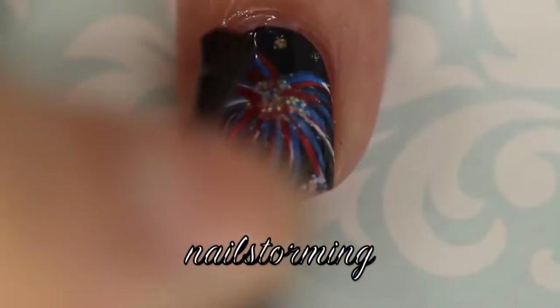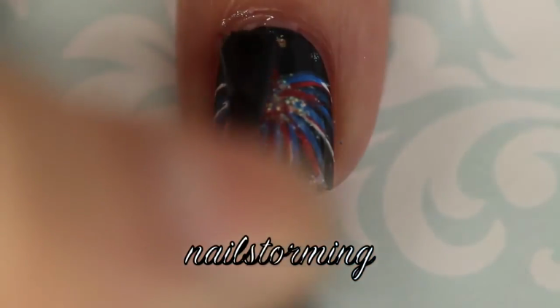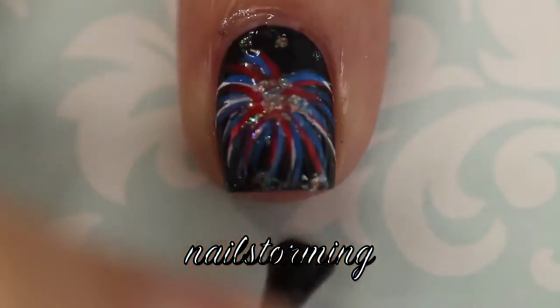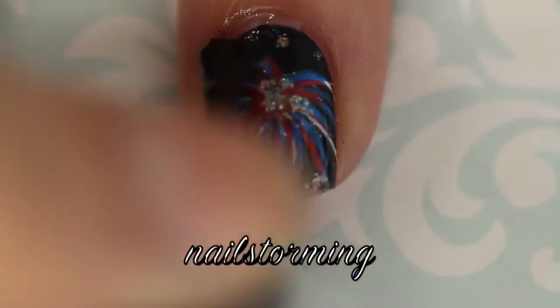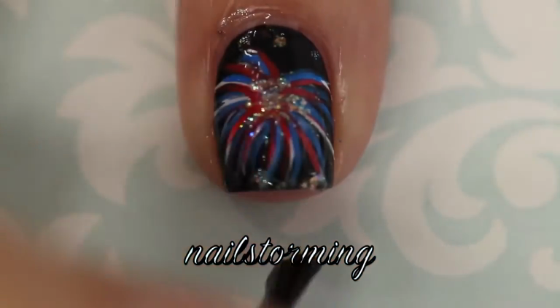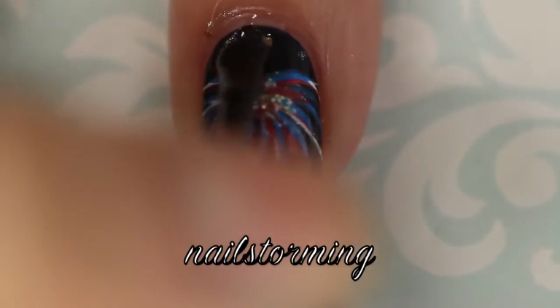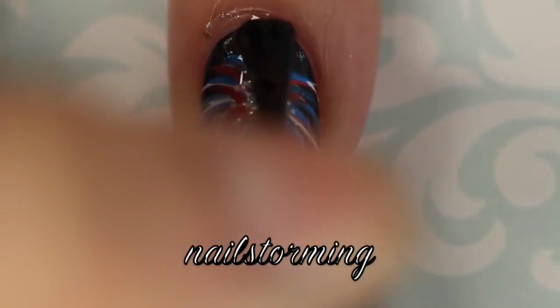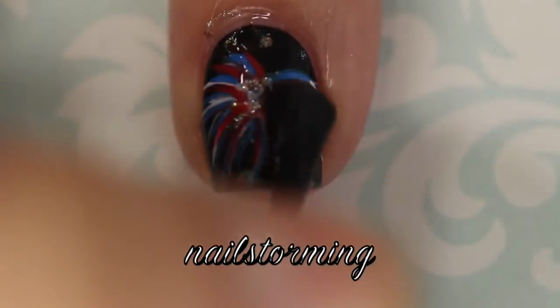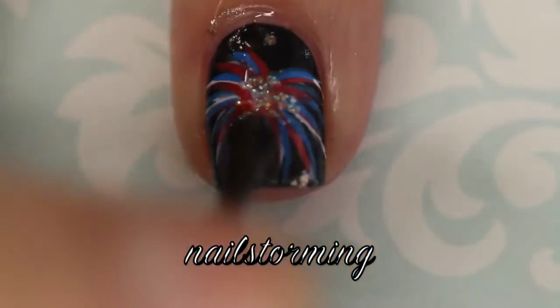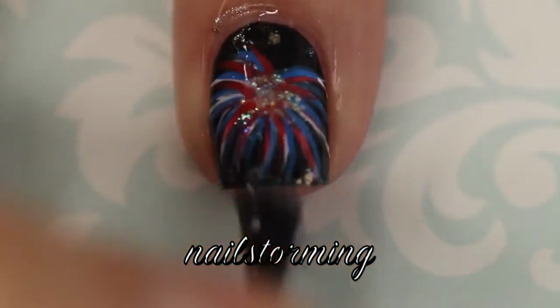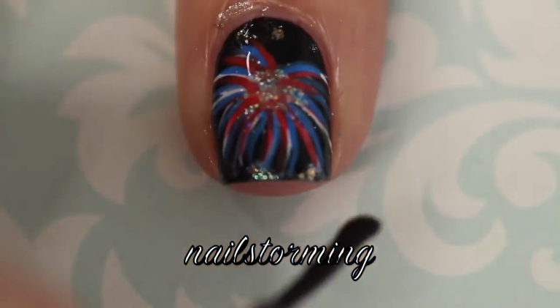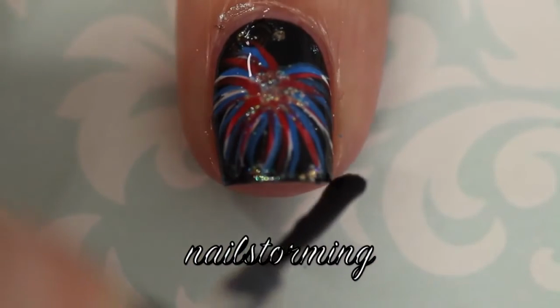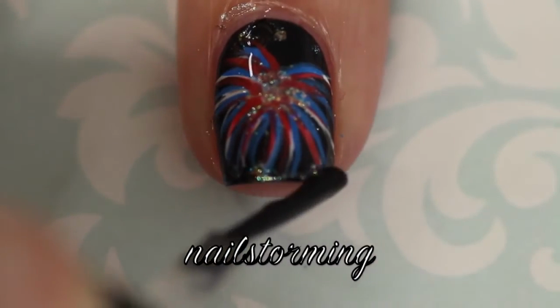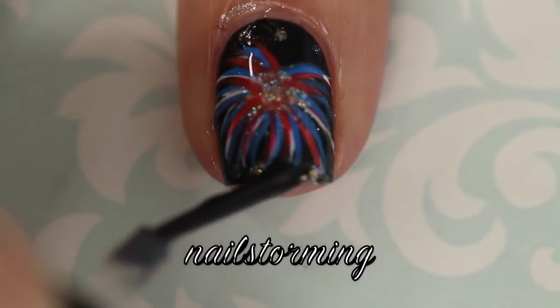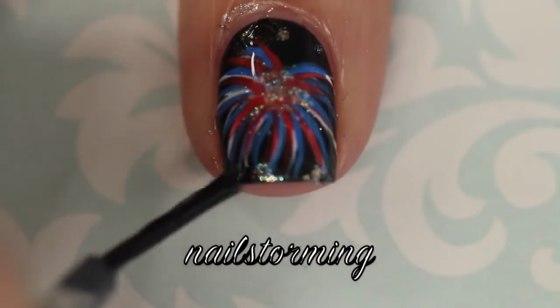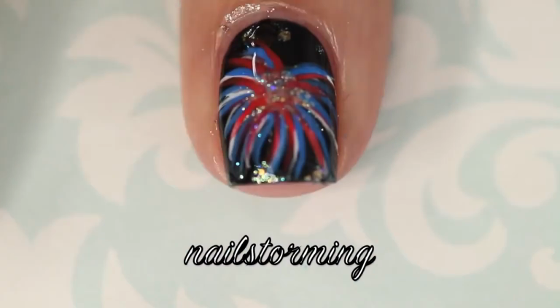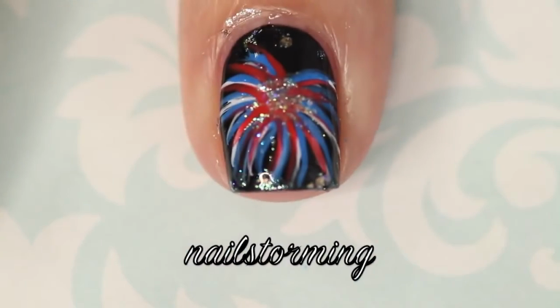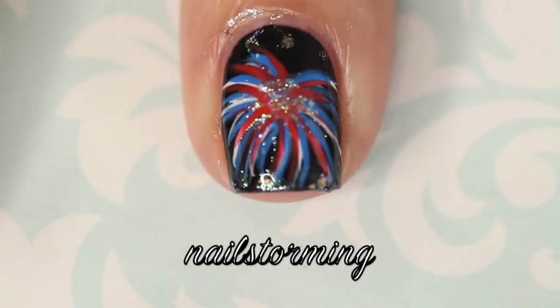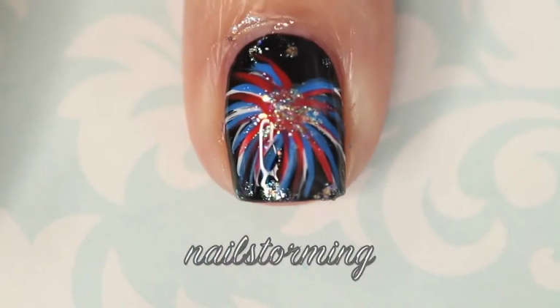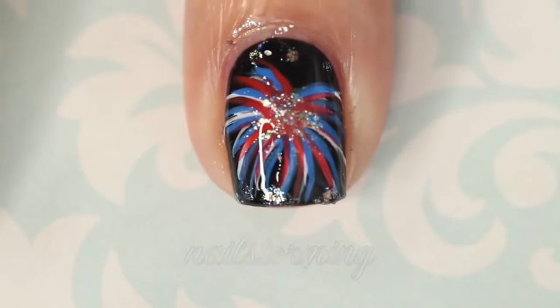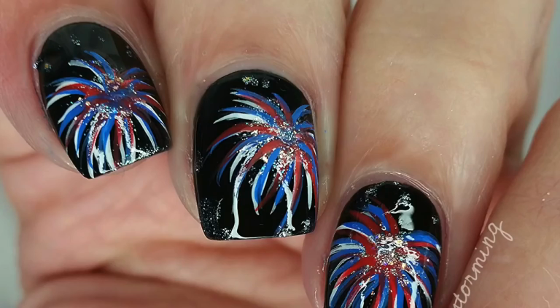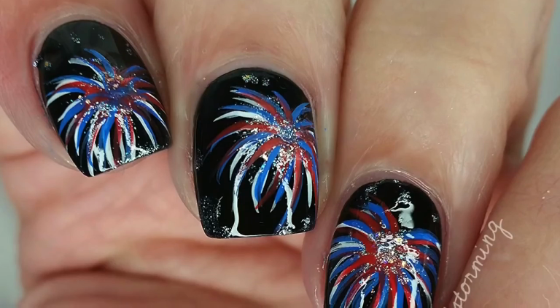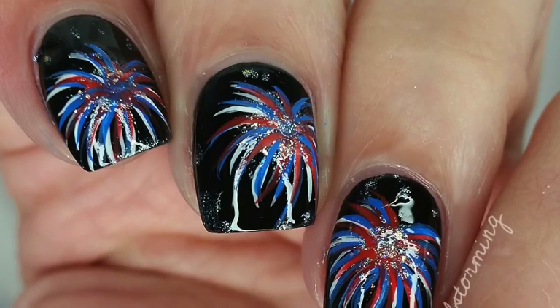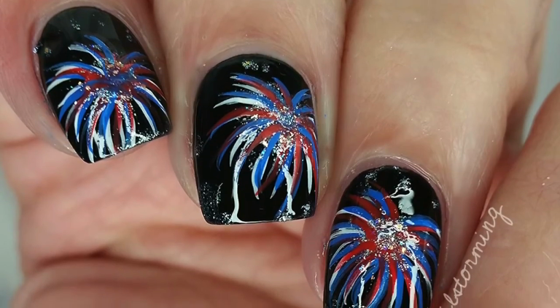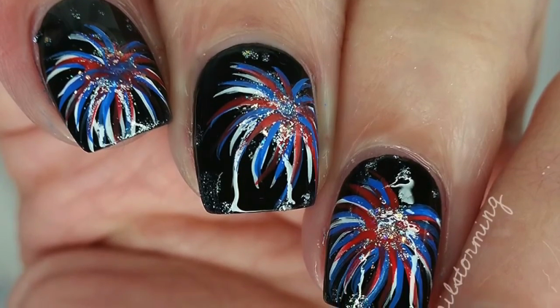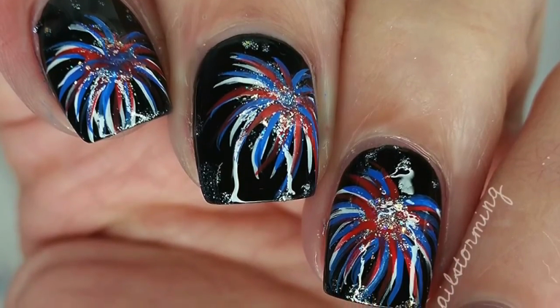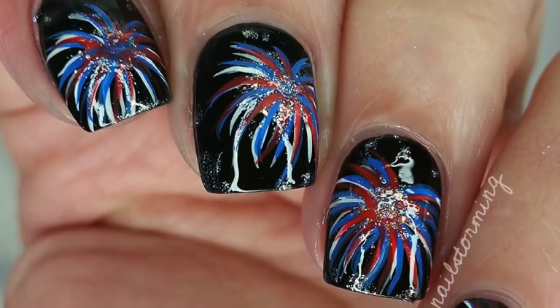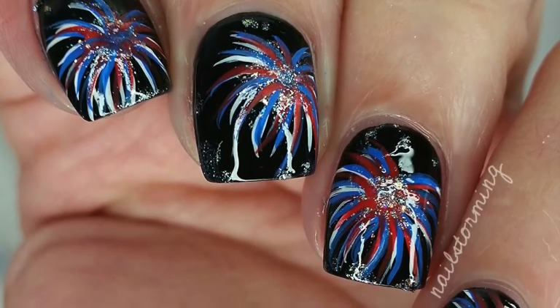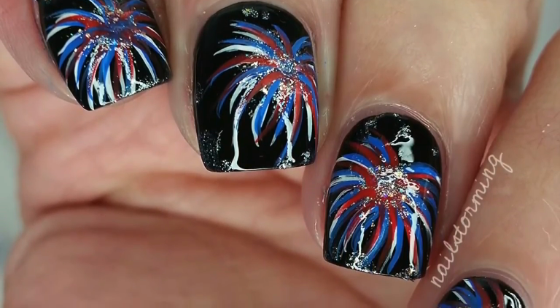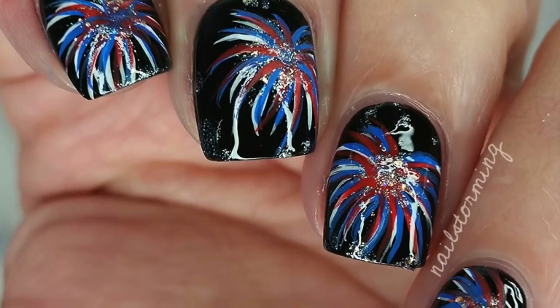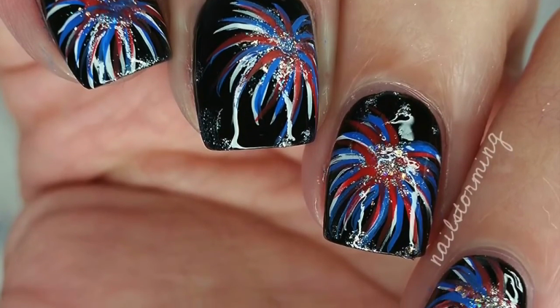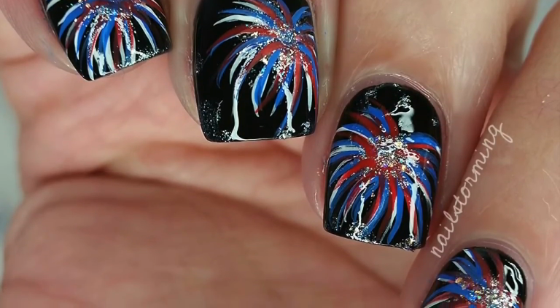Wait a few minutes for everything to dry and then add top coat. I'm using HK Girl by Glisten and Glow. If you recreate this look, please tag Nailstorming Inspired on Instagram so I can see.